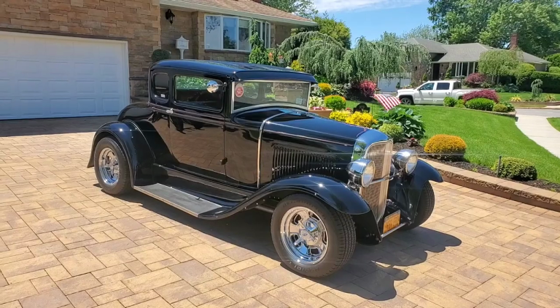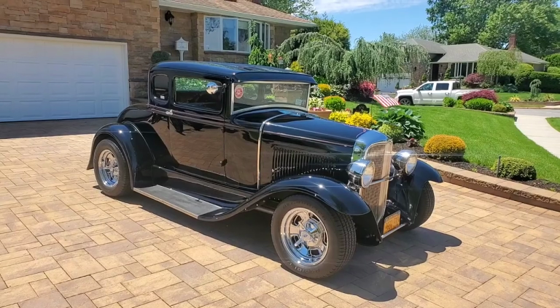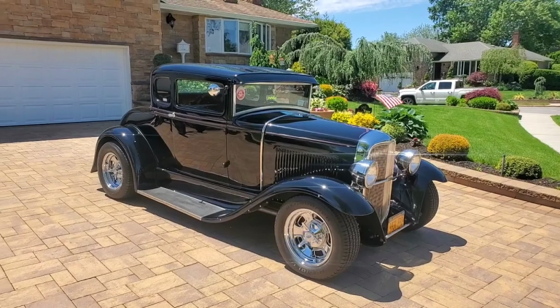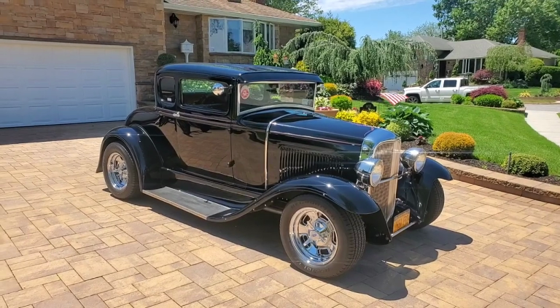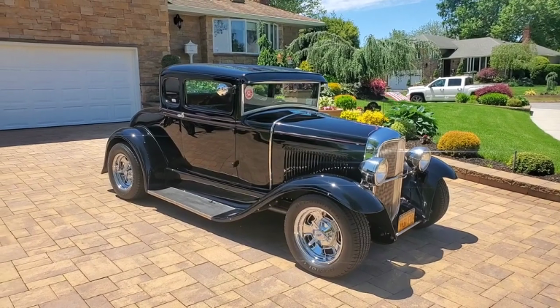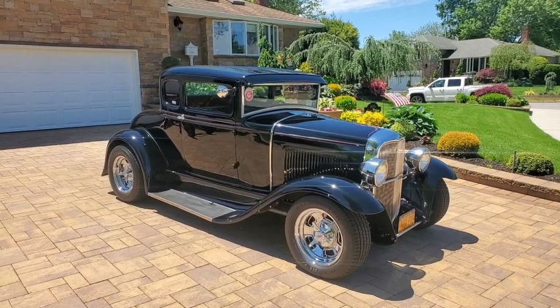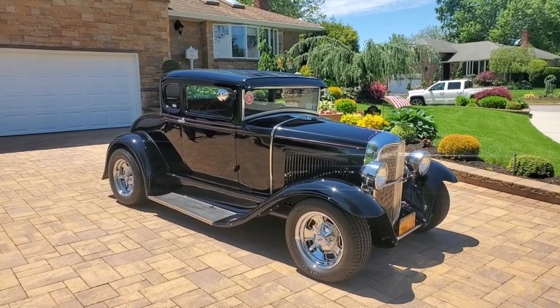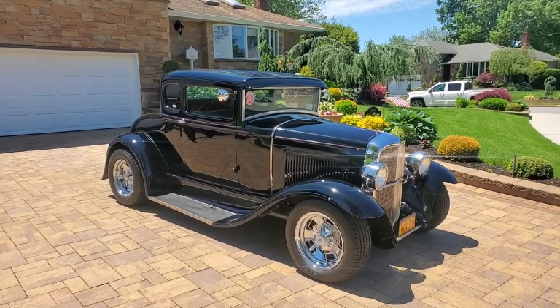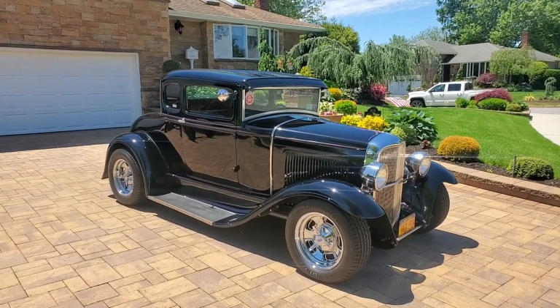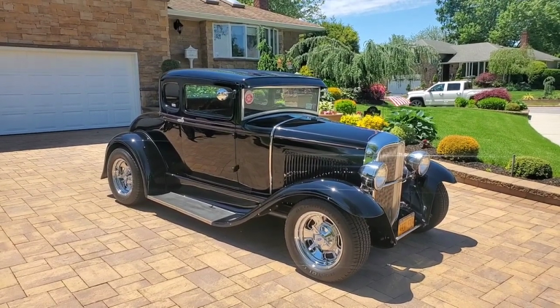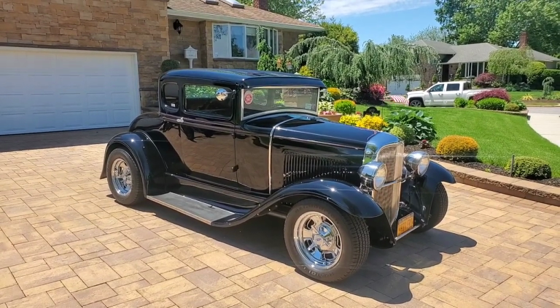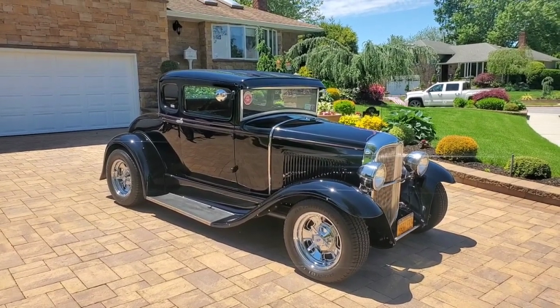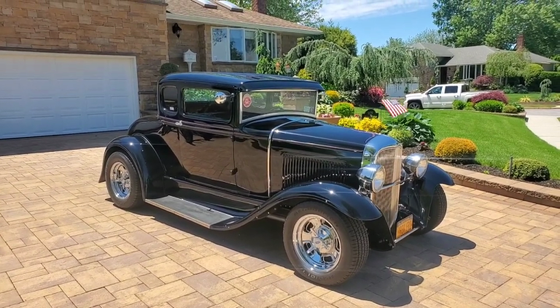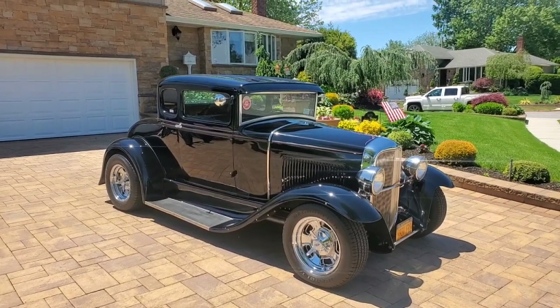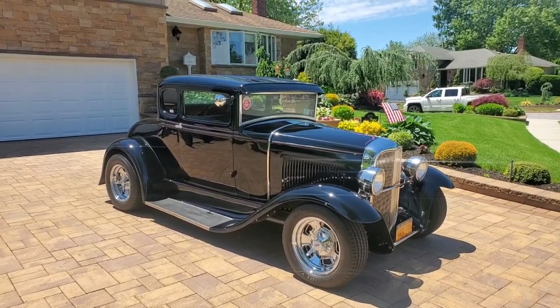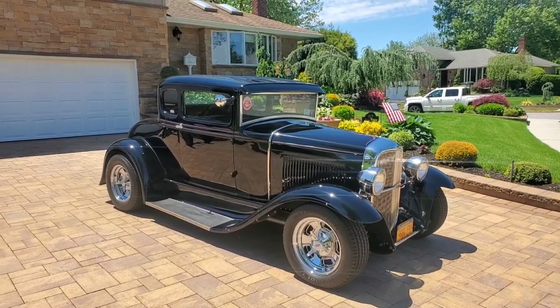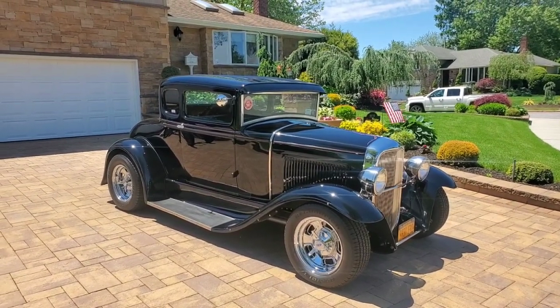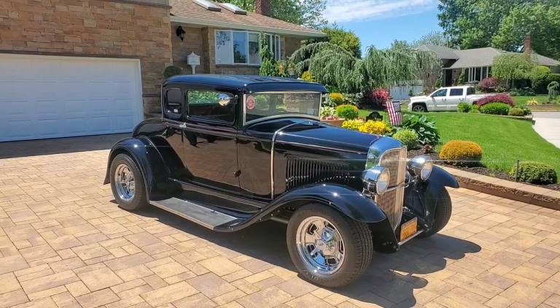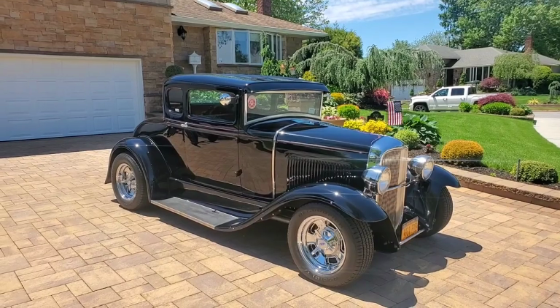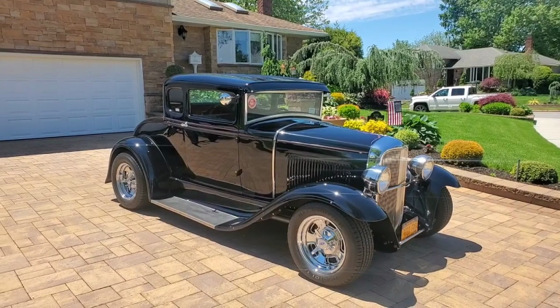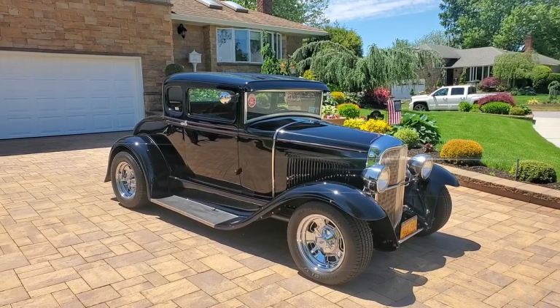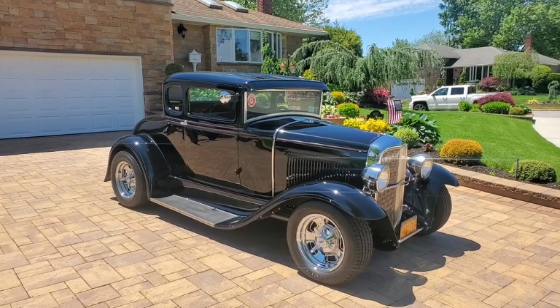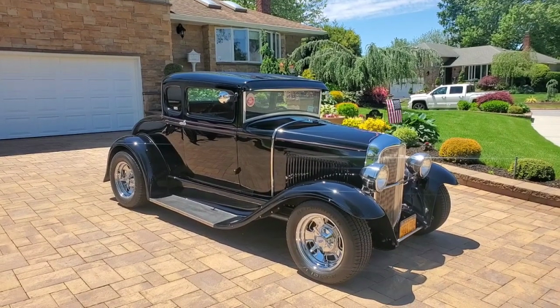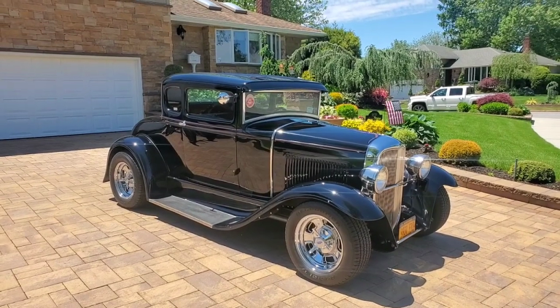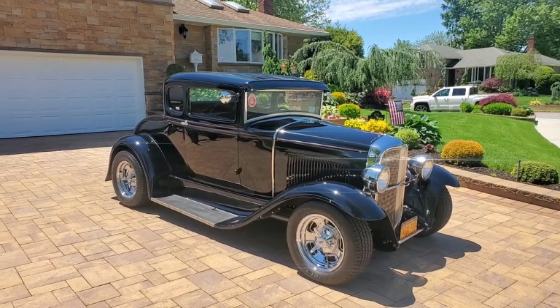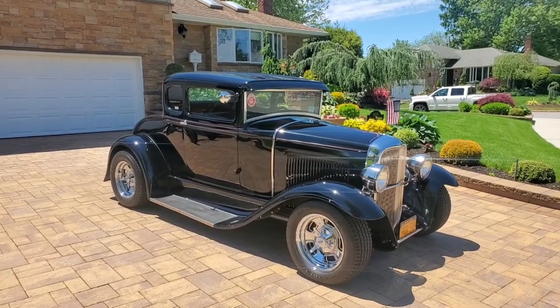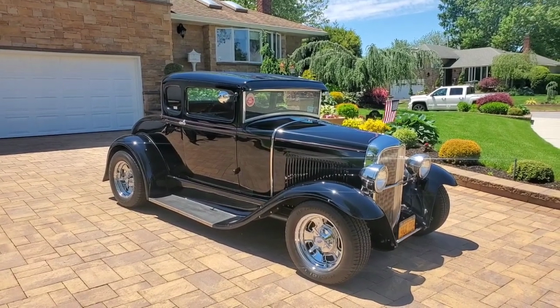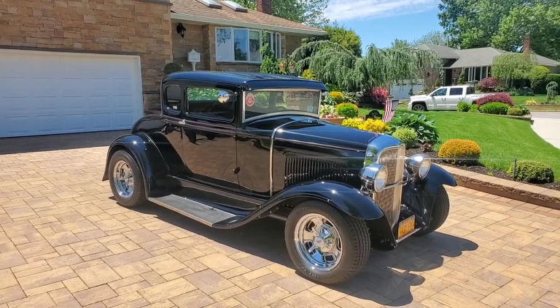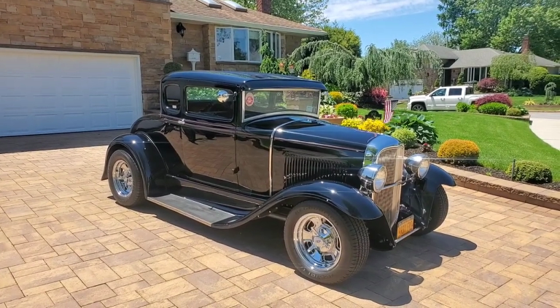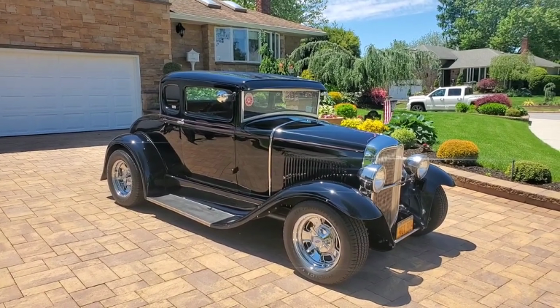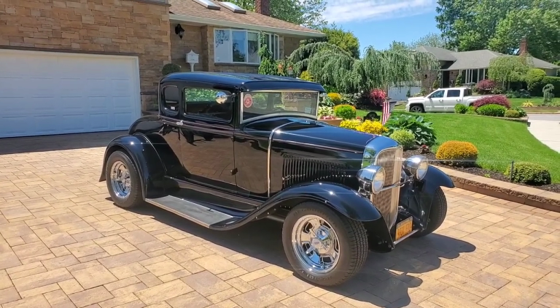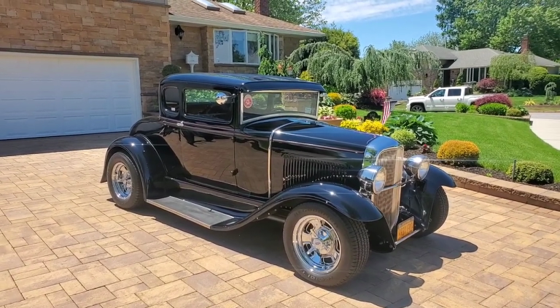Hey guys, thanks for joining us today. Mike here at WeBeautos. I'm standing with Keith — he's got a gorgeous 1931 Ford 5-window coupe, and he's going to tell us a little bit about it. How are we doing today, Keith?